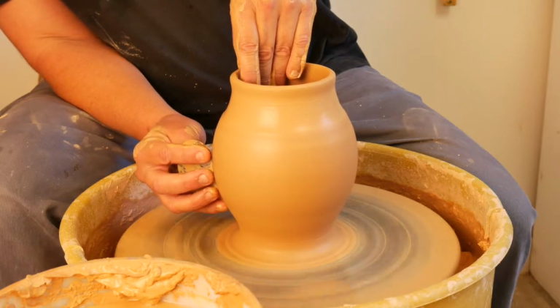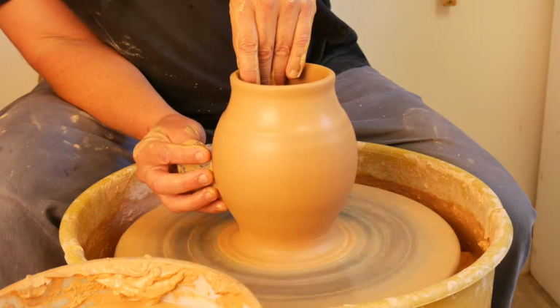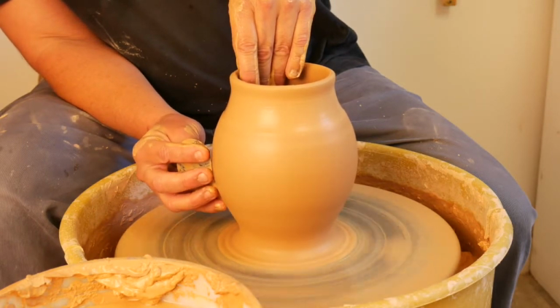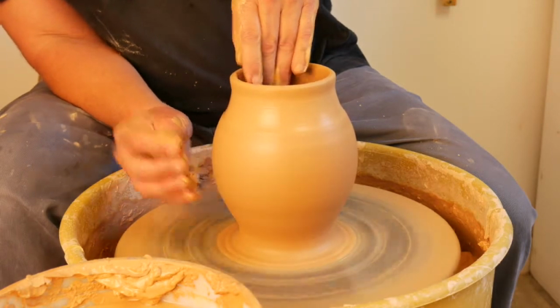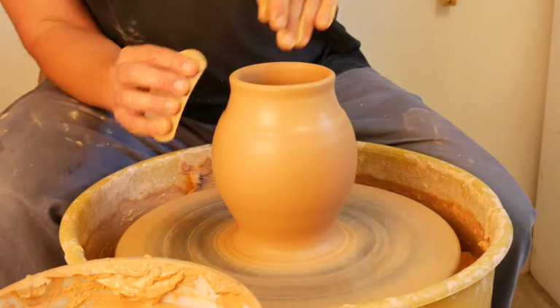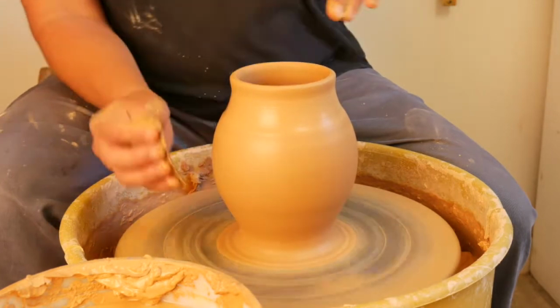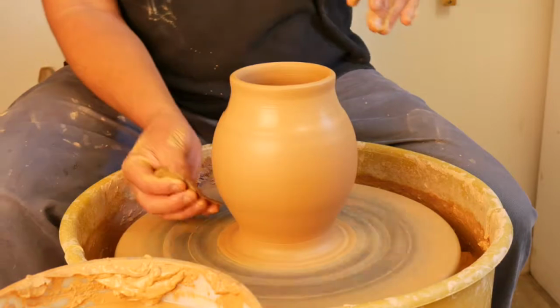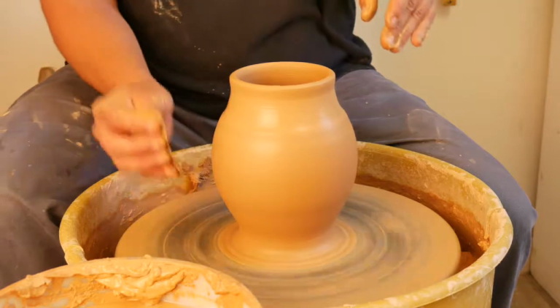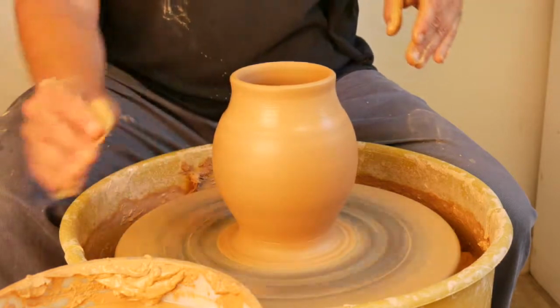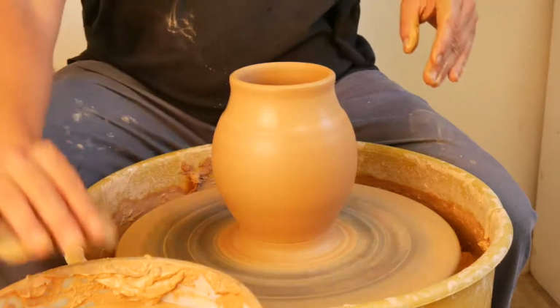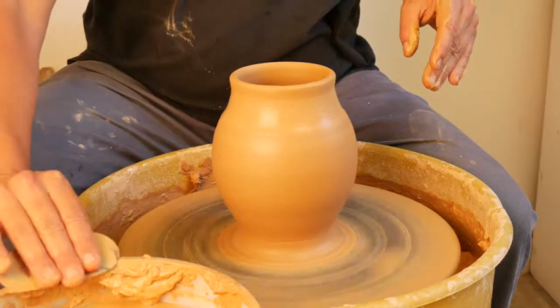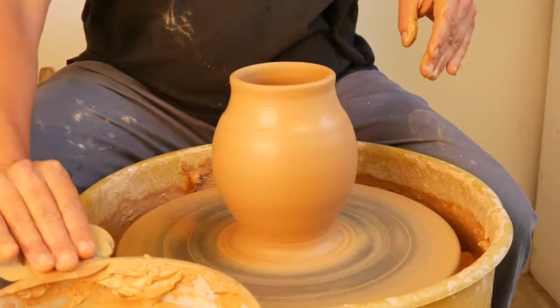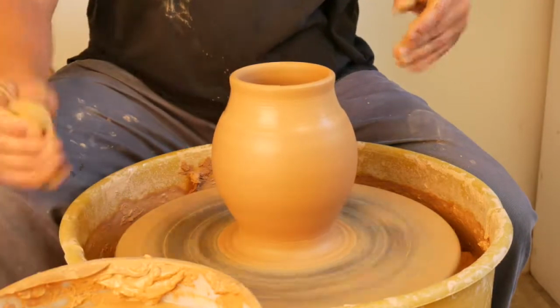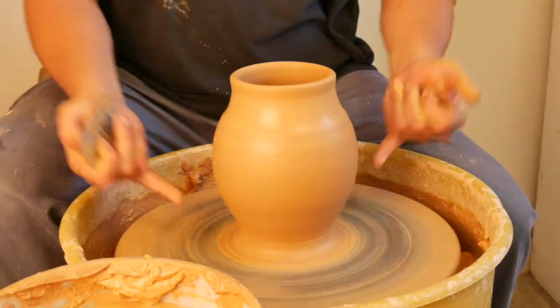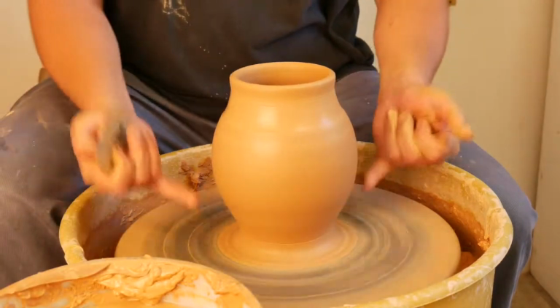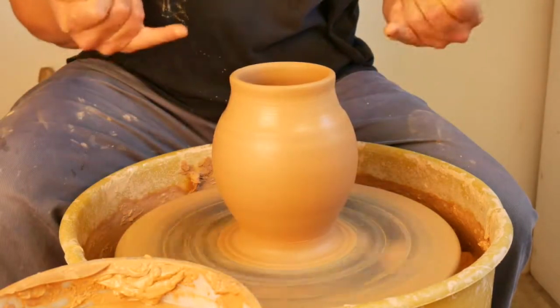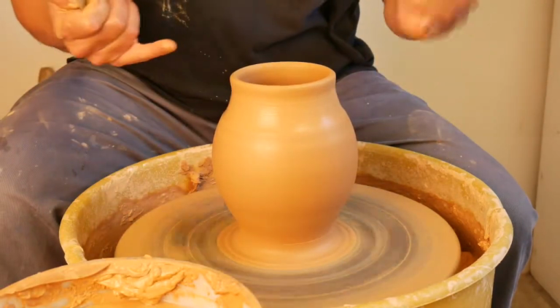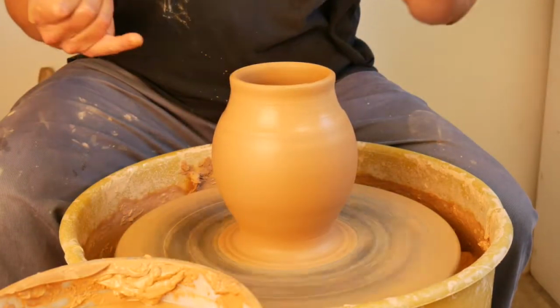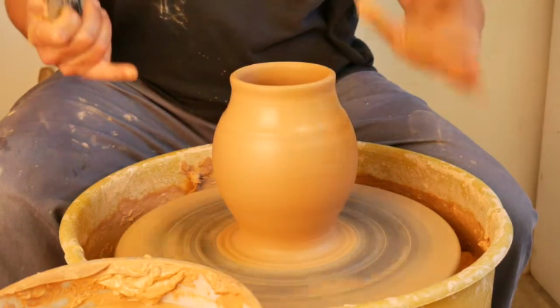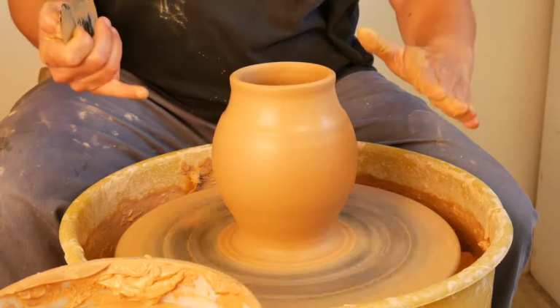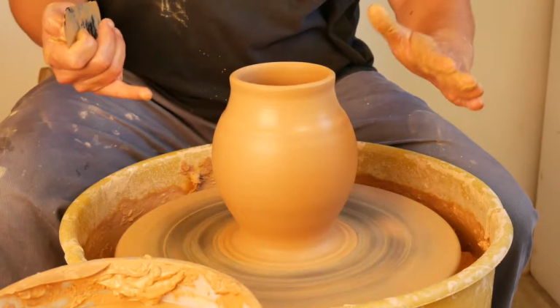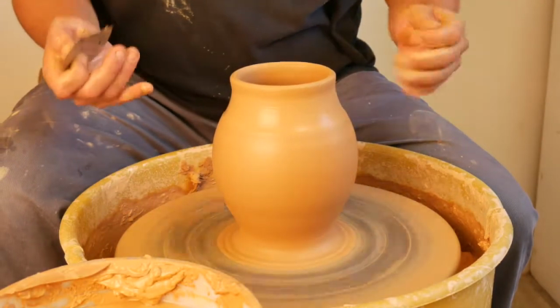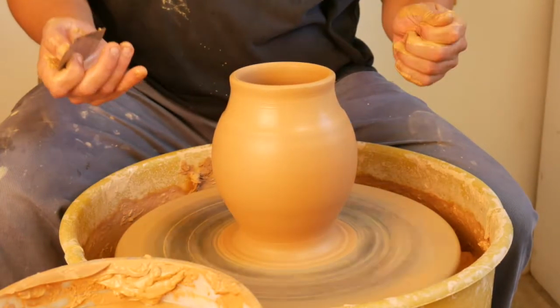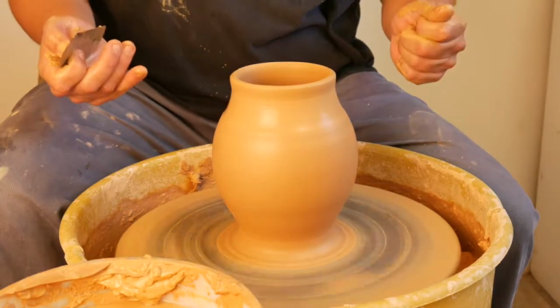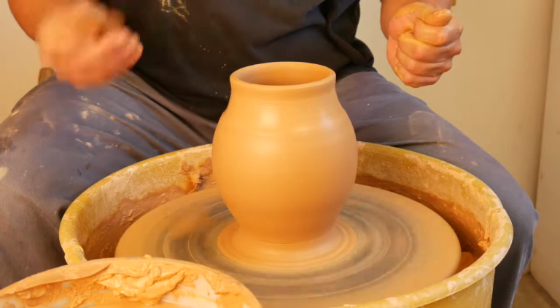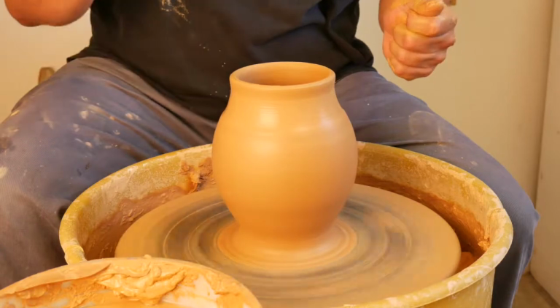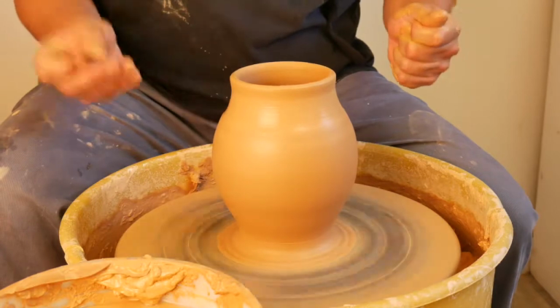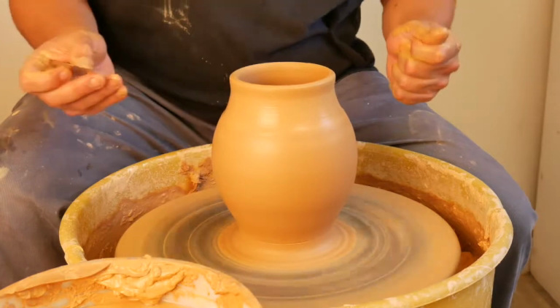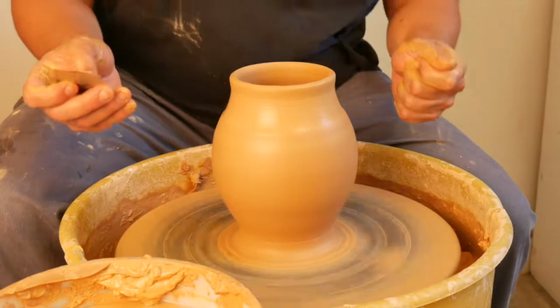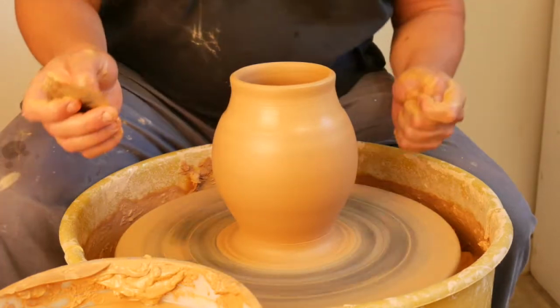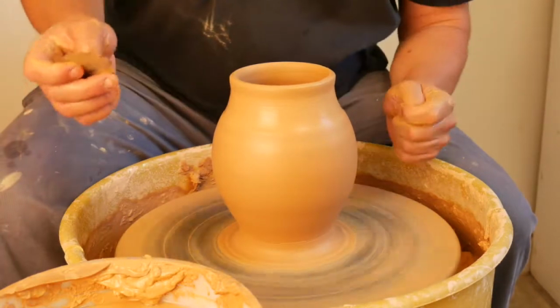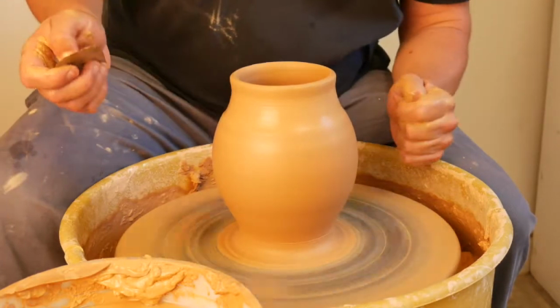We talk about the outside of the pot as being the line of the pot. If you were to cut this in half, lay it on a piece of paper and trace that — that would be the line of the pot.